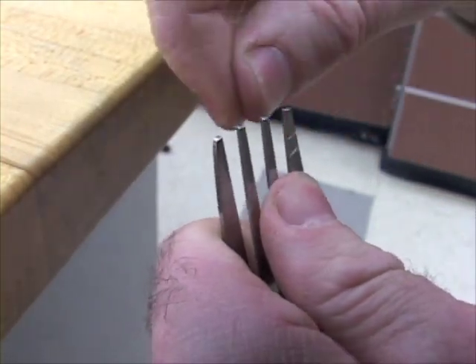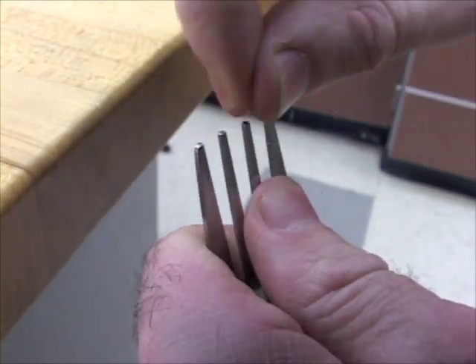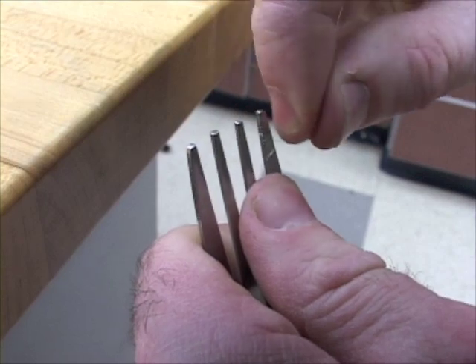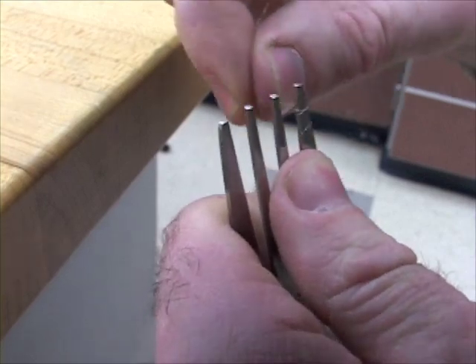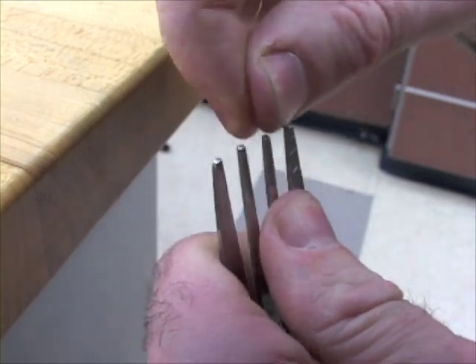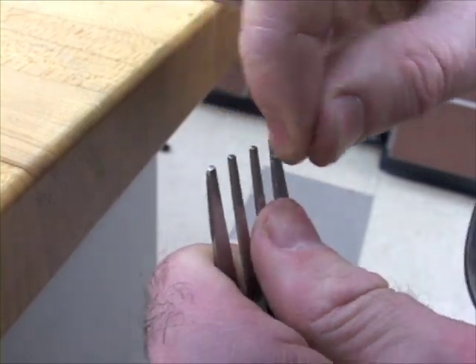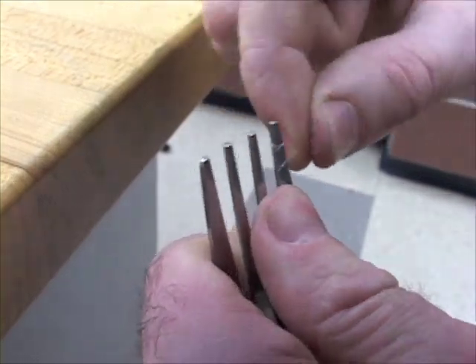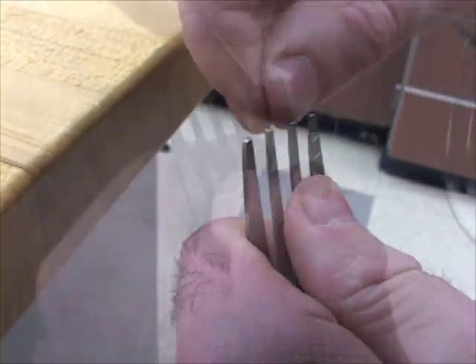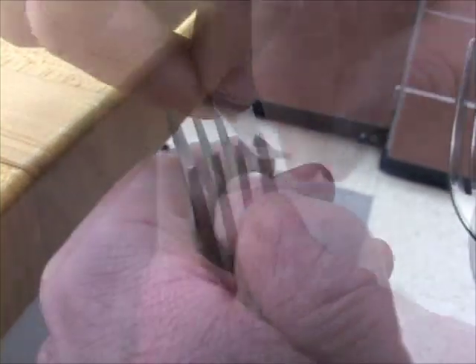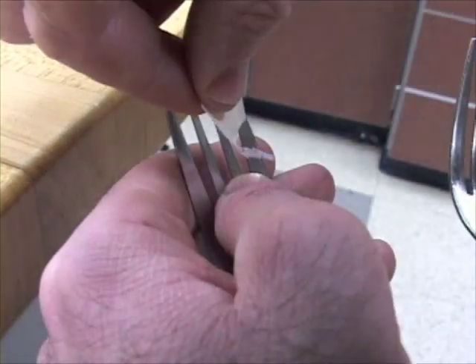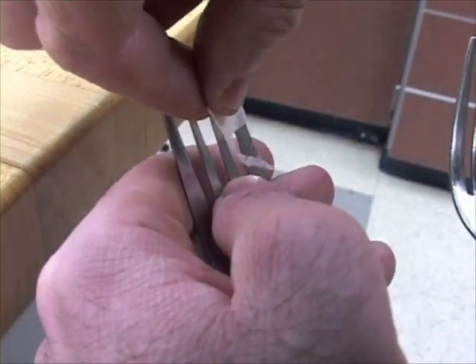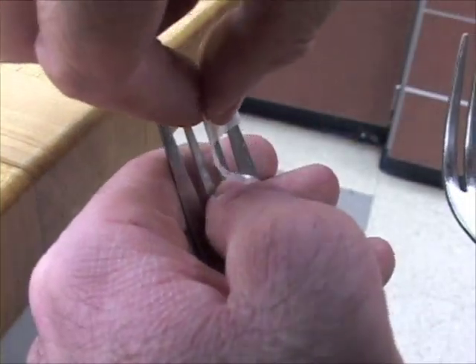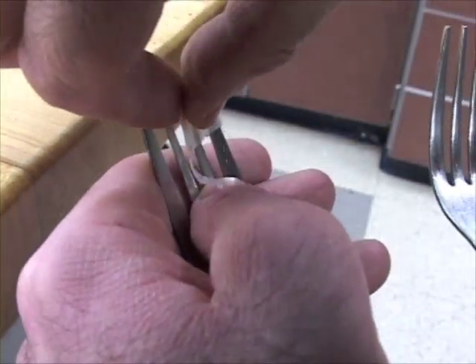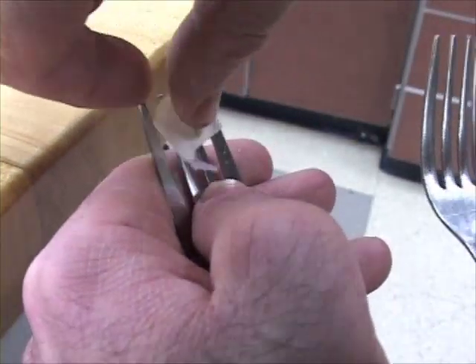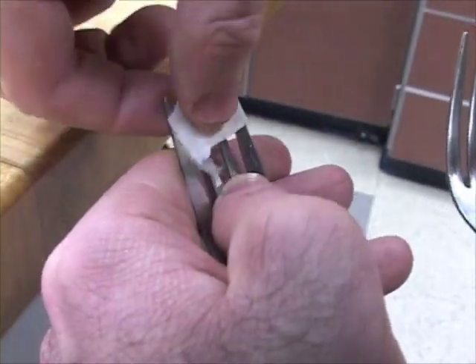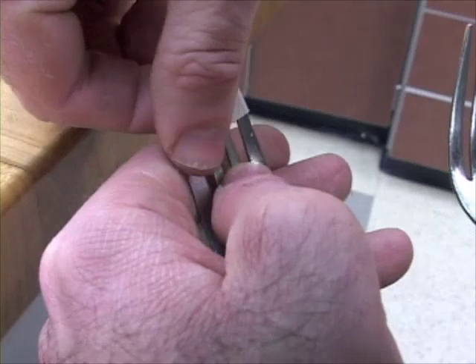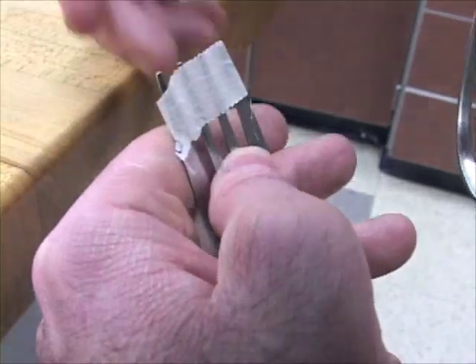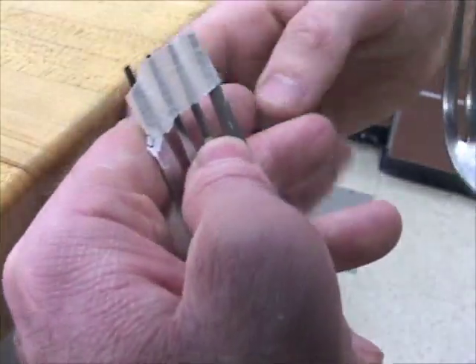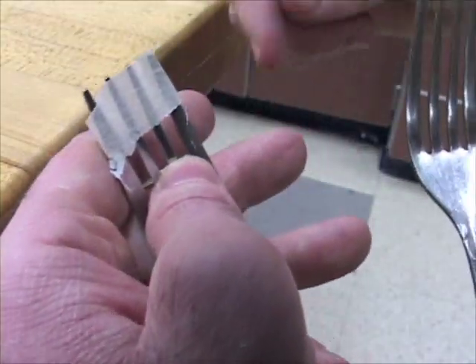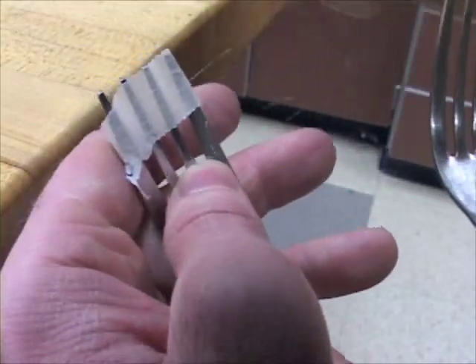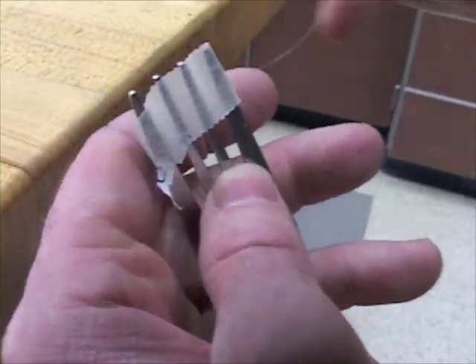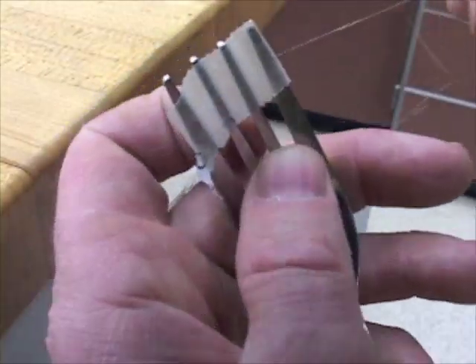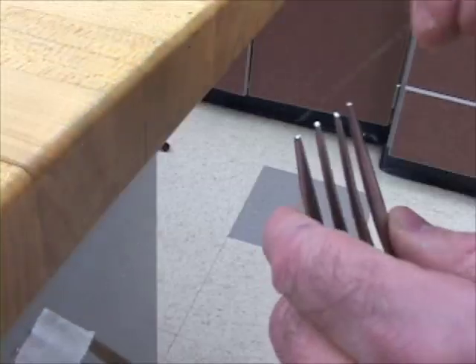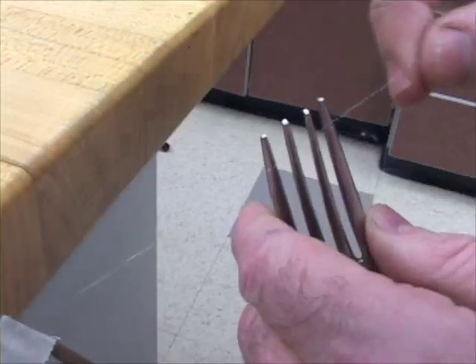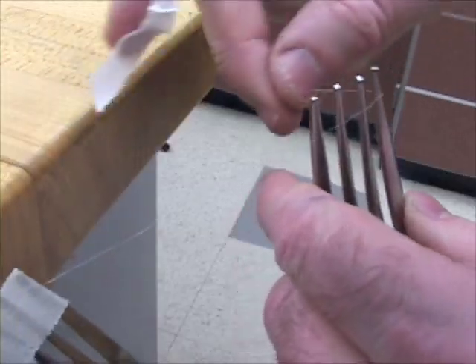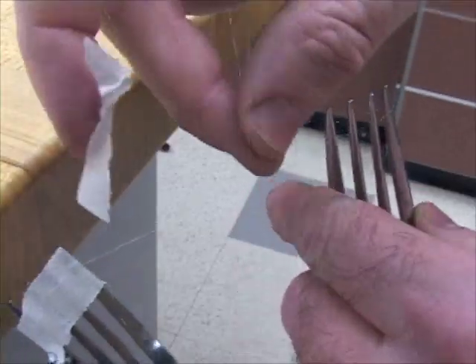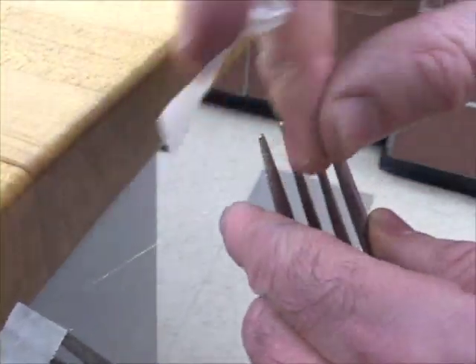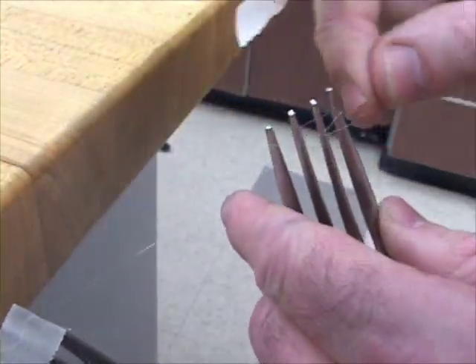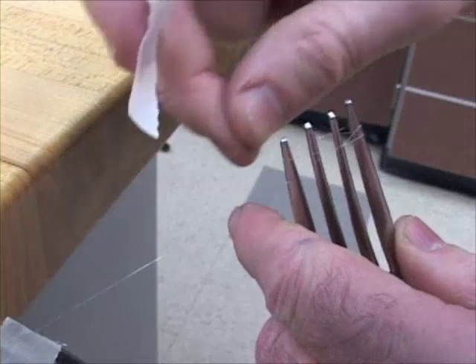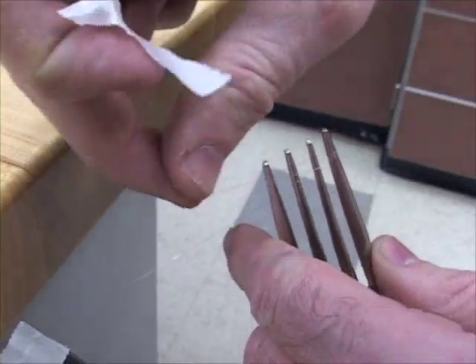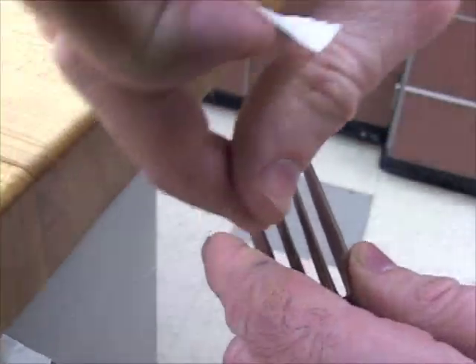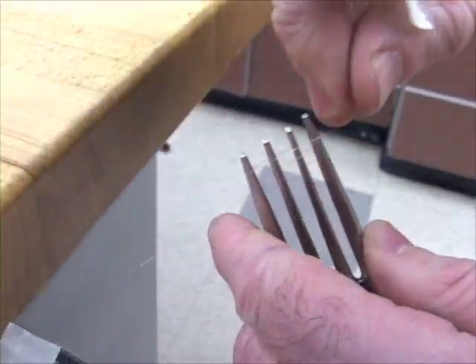Wrap the wire around the innermost tine if you can, and tape it. Only the wire between the forks will get hot, not the wire wrapped around. If it's too hard to wrap around one tine, wrap around all of them, and tape that side.